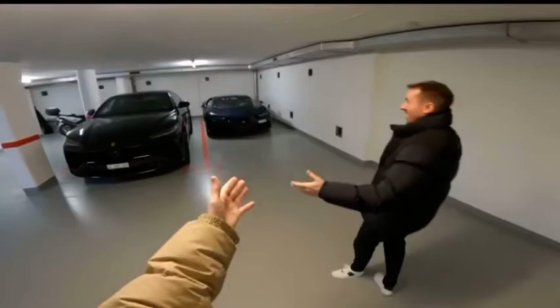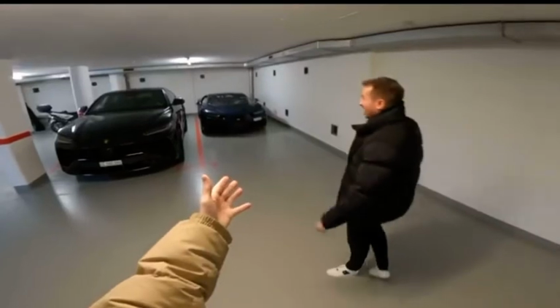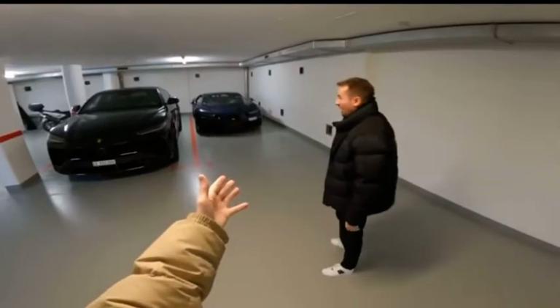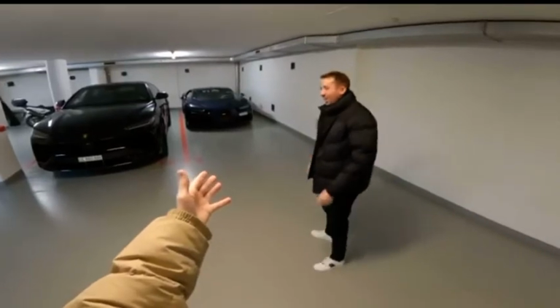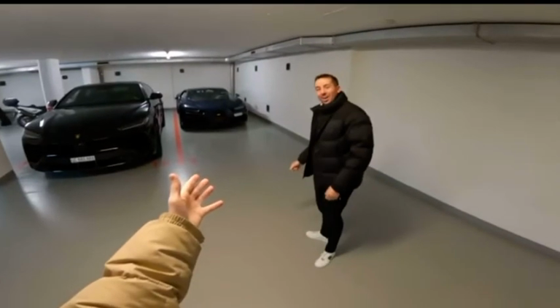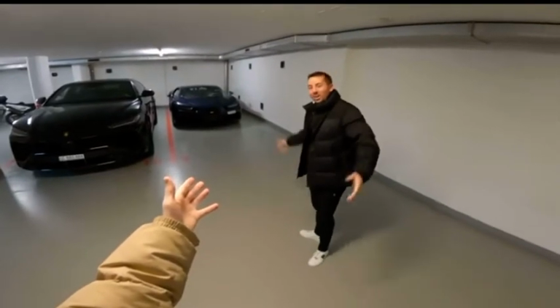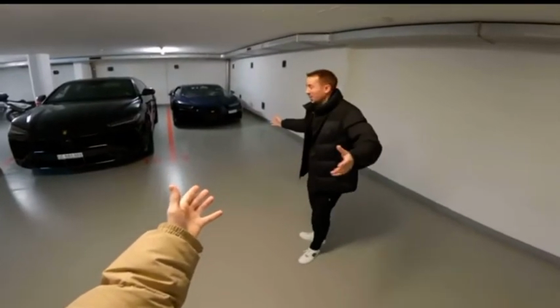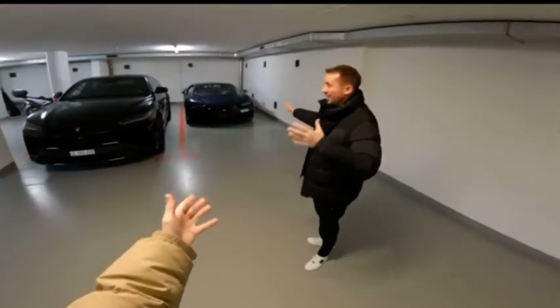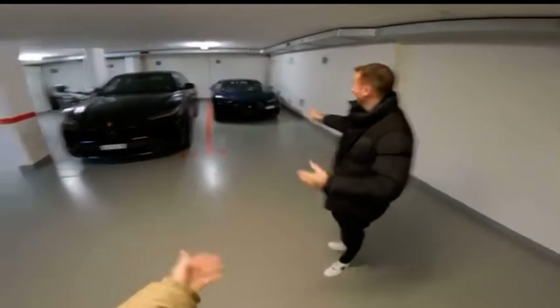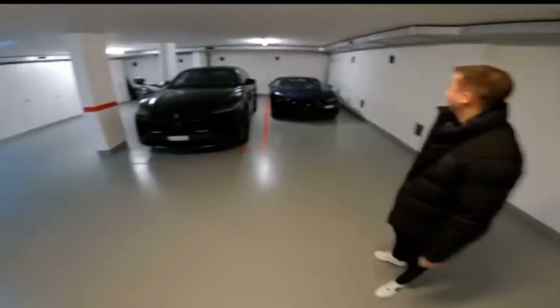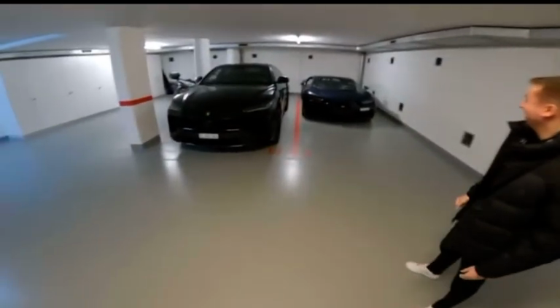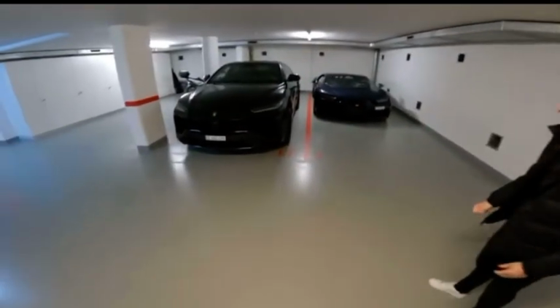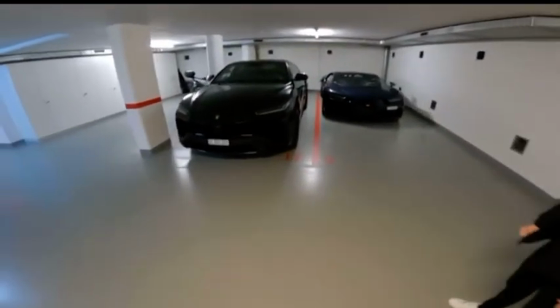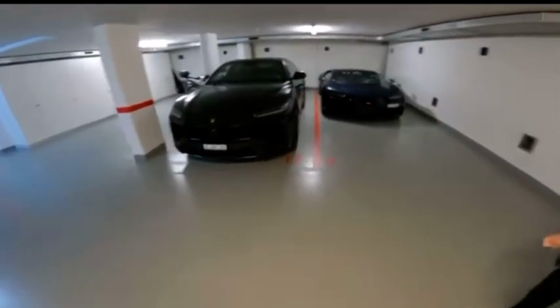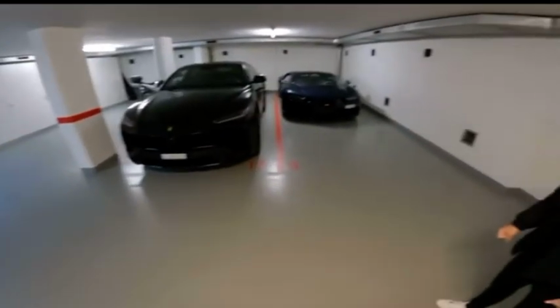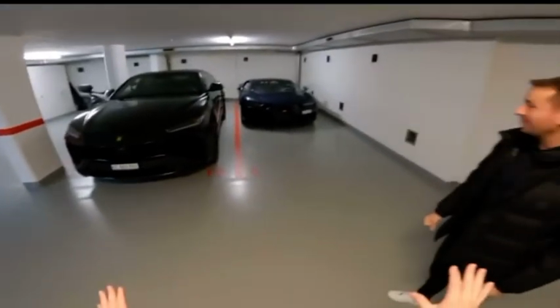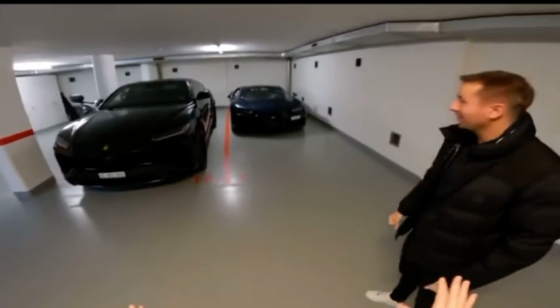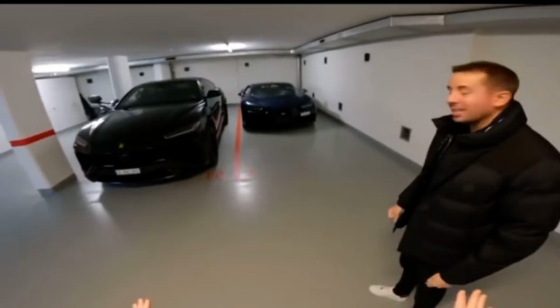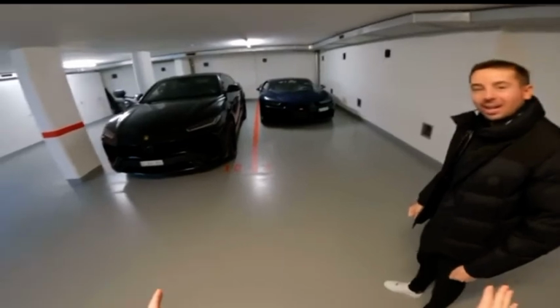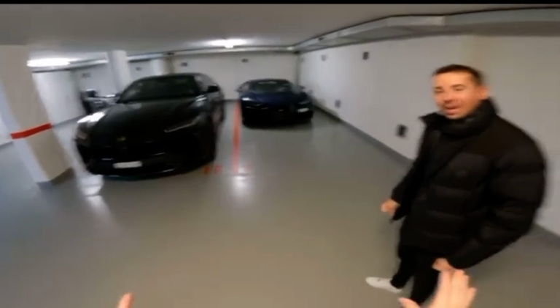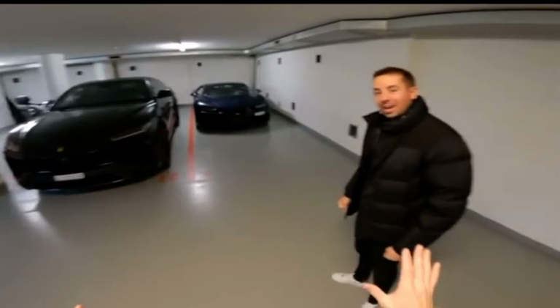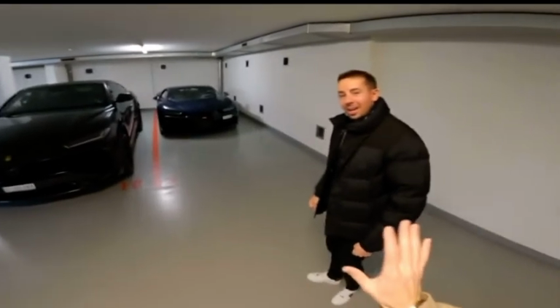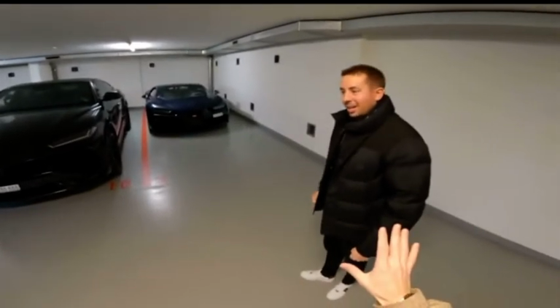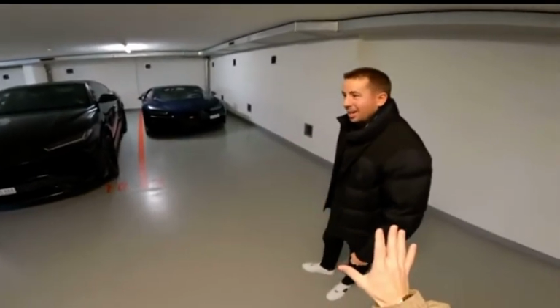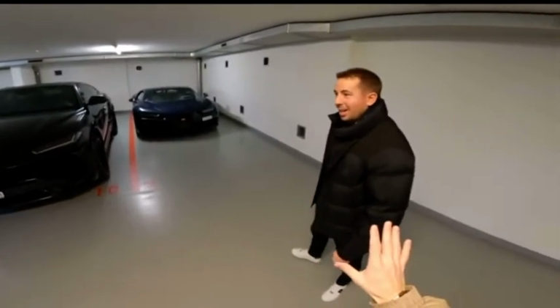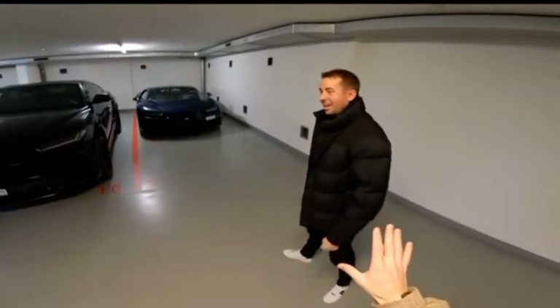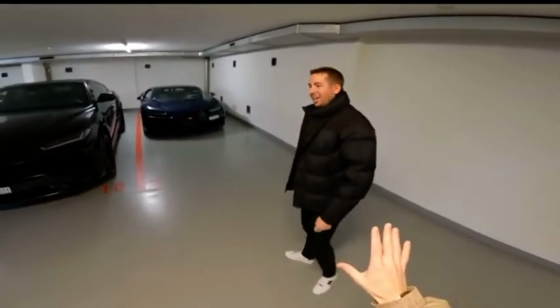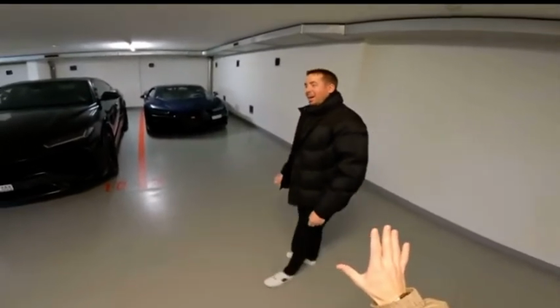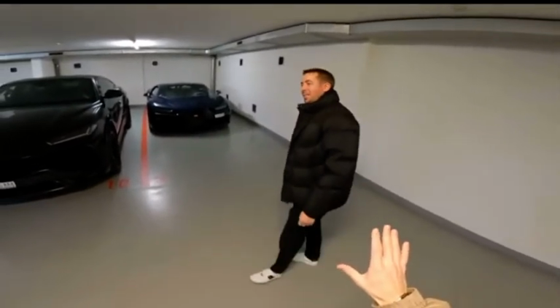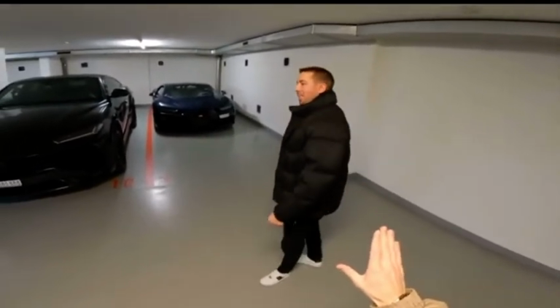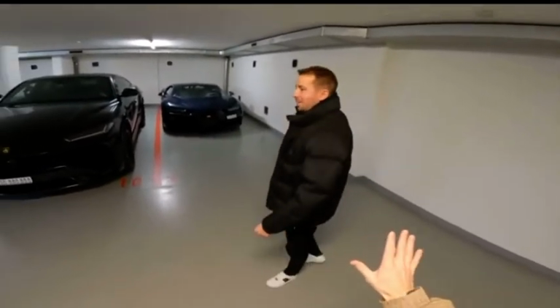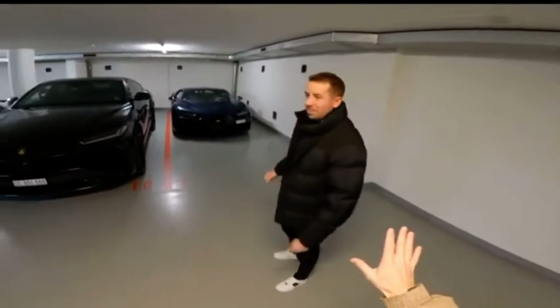This is pretty special. Welcome to the Batcave. Literally. Last time I was here, I think you had an Aventador and that was it, maybe.